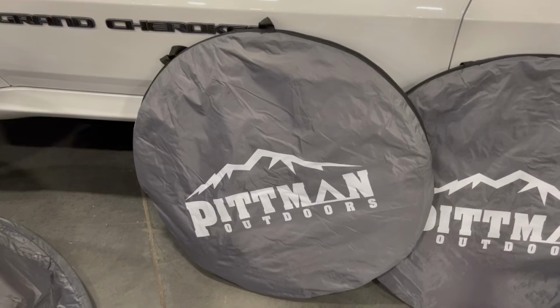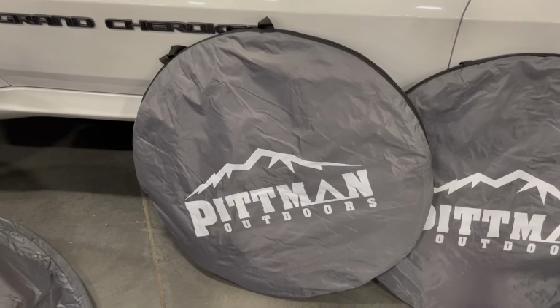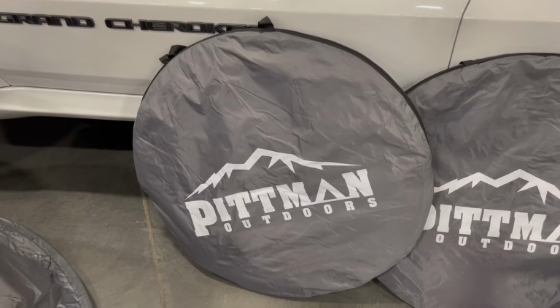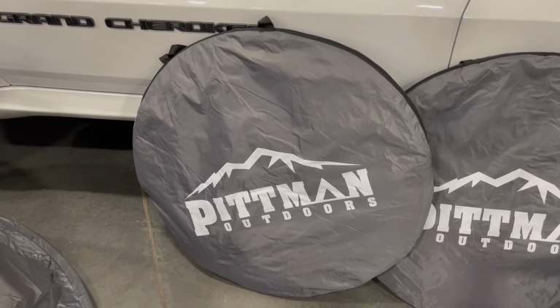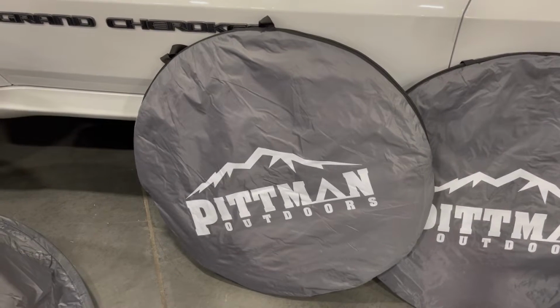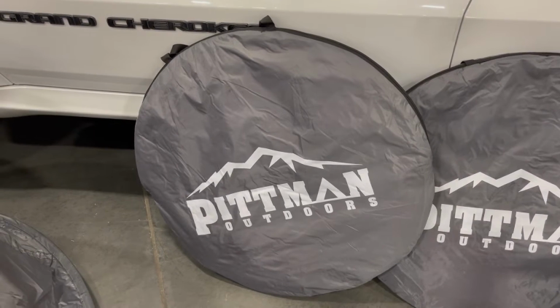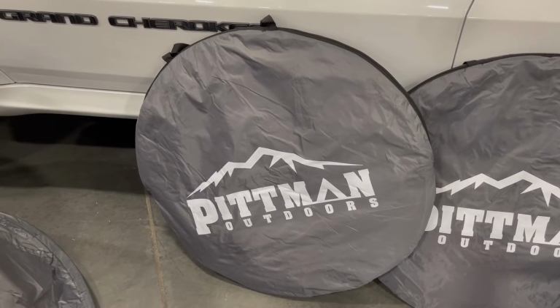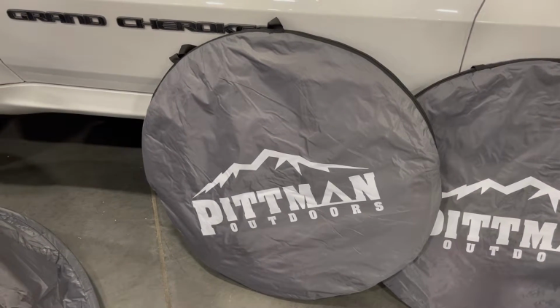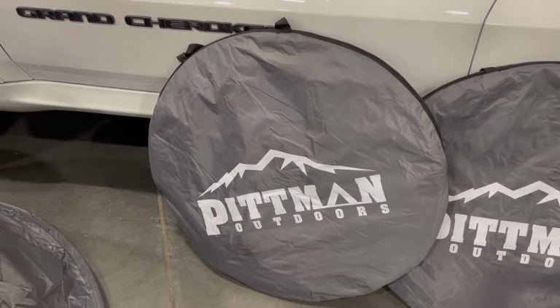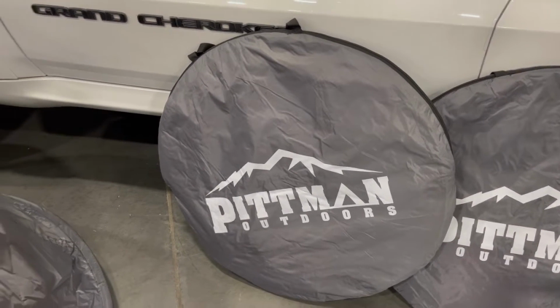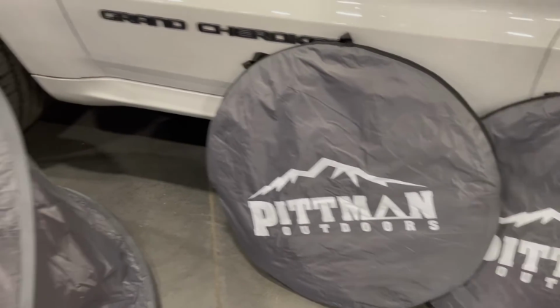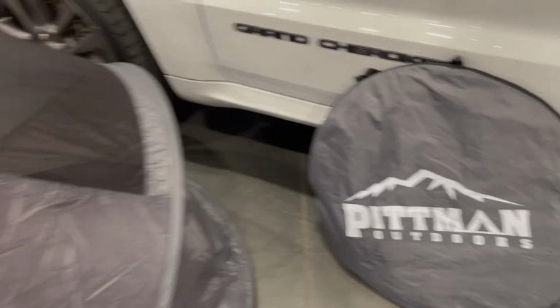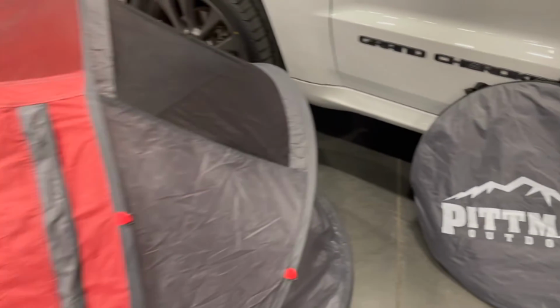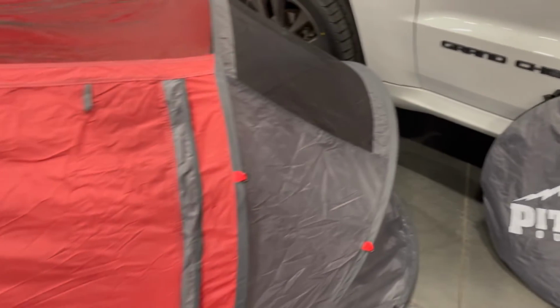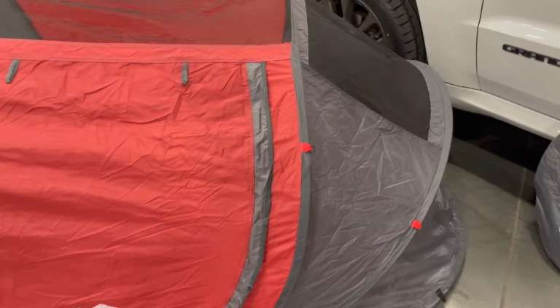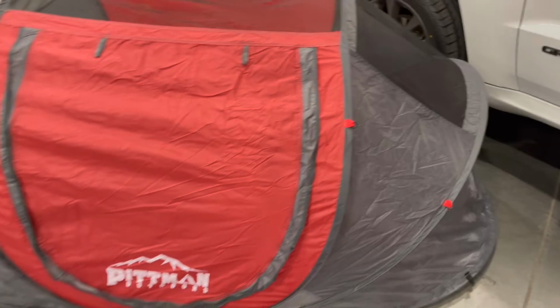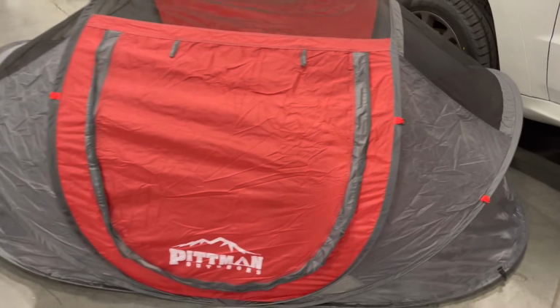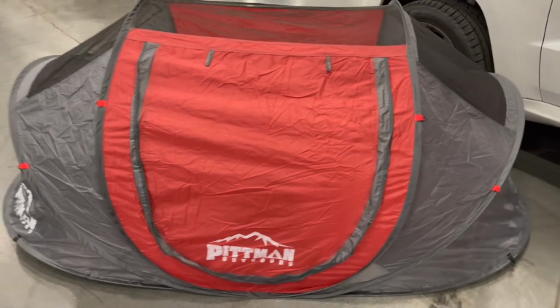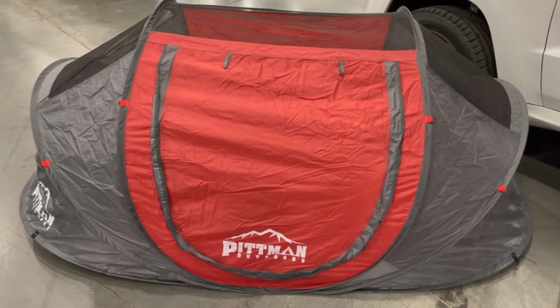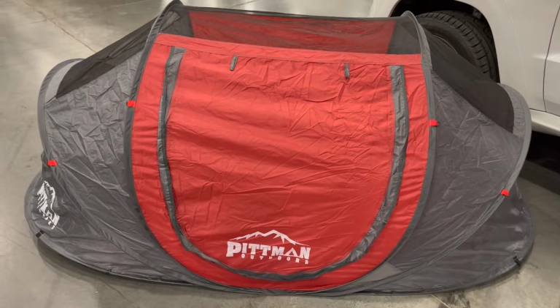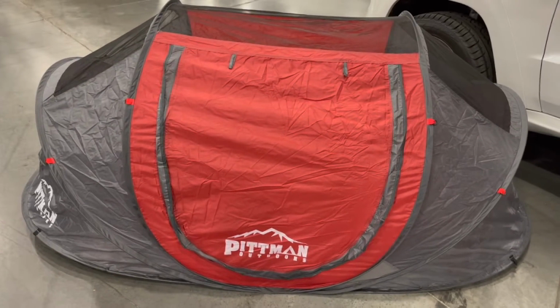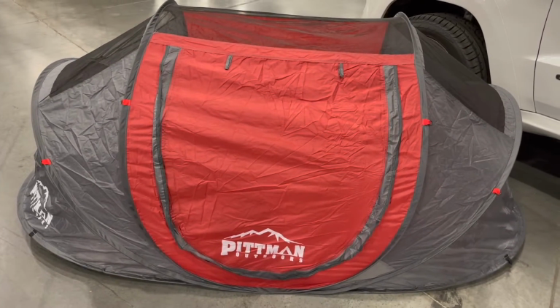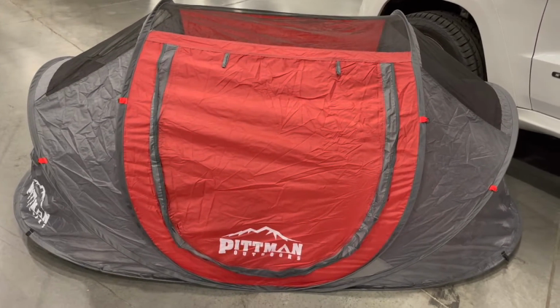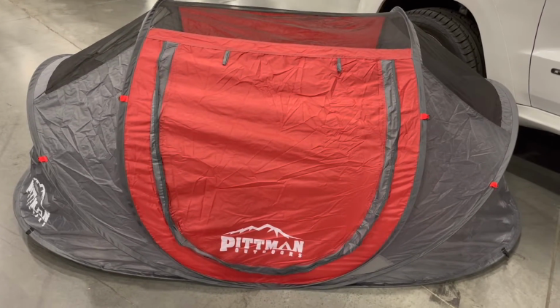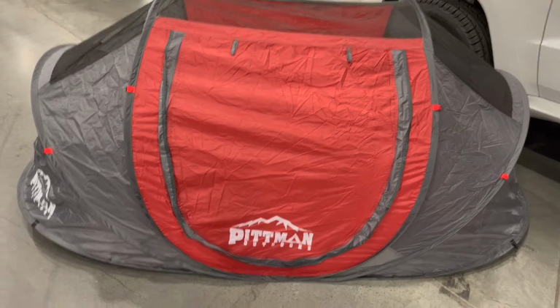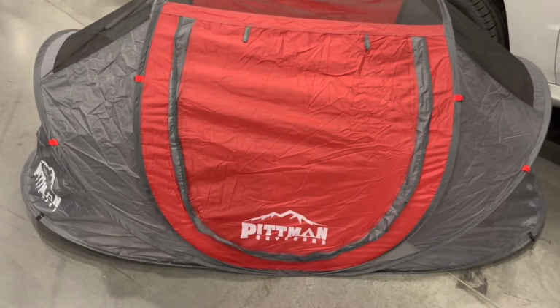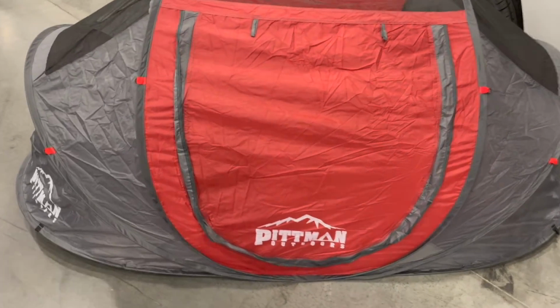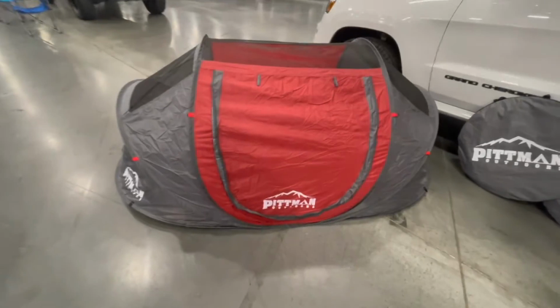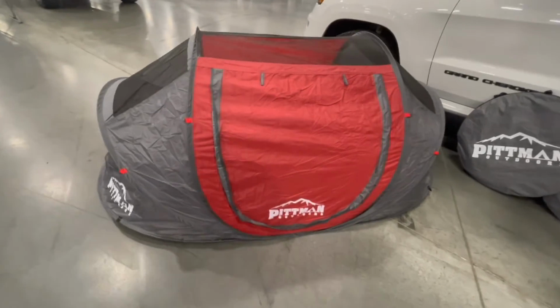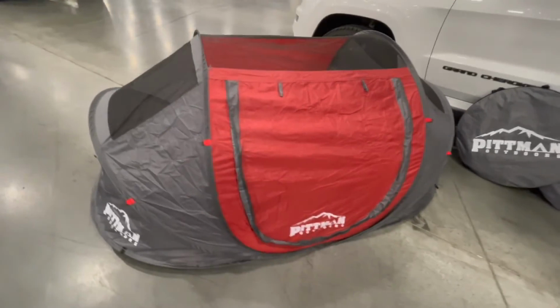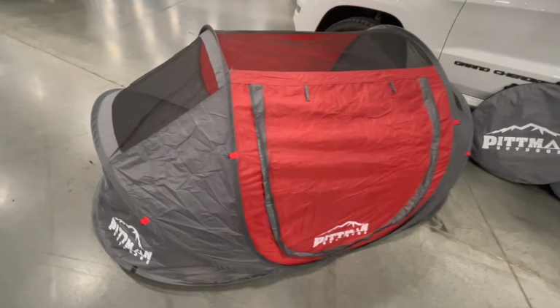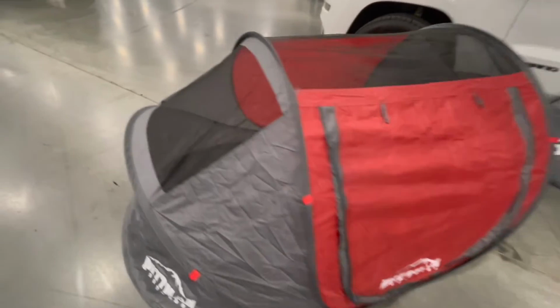This is a quick overview and demo of the Pitman Outdoors two-person pop-up tent. This pop-up tent literally takes seconds to set up and is rated for two adults.